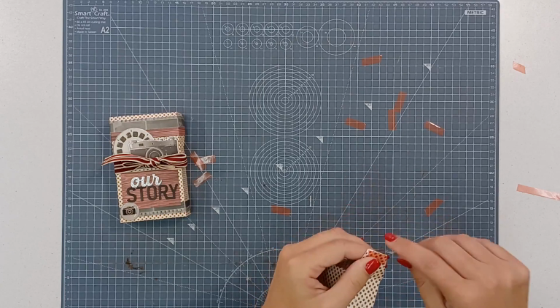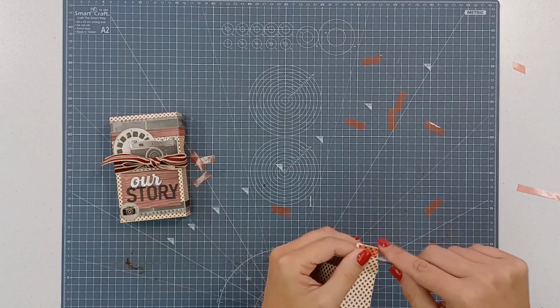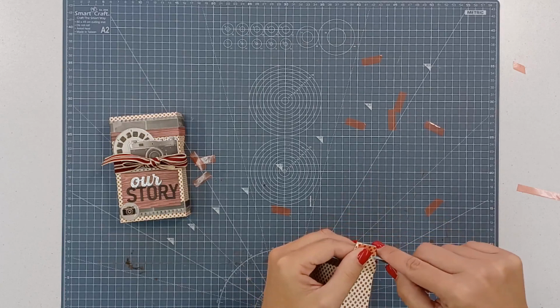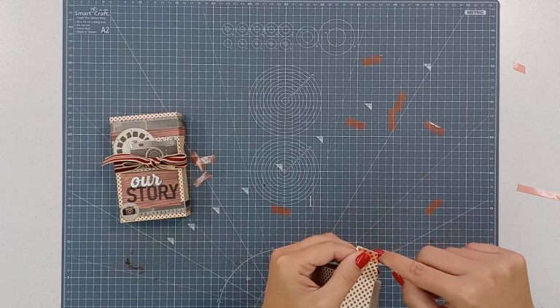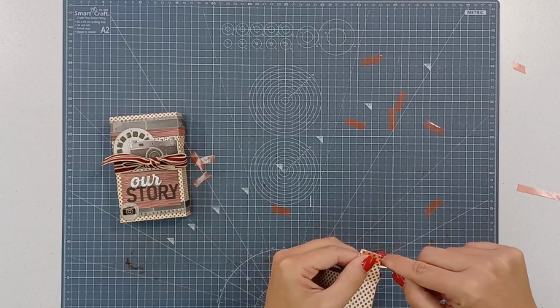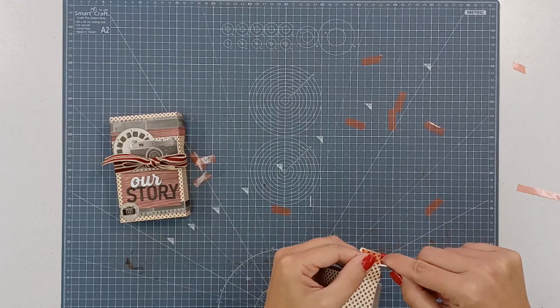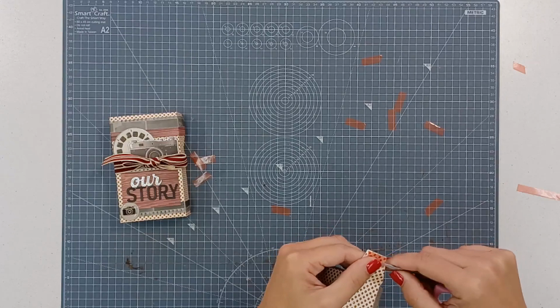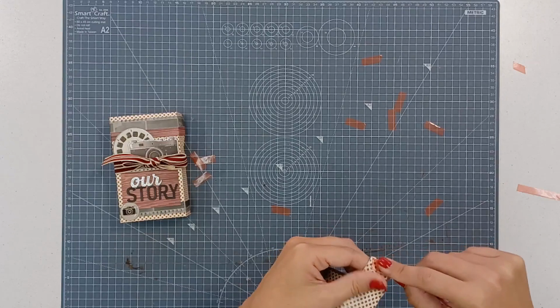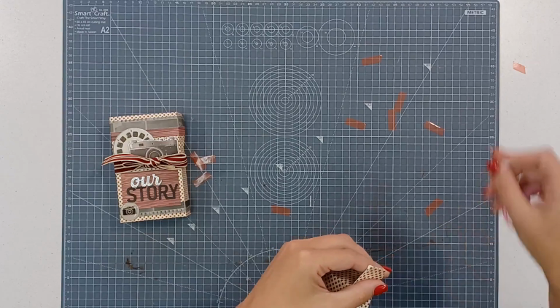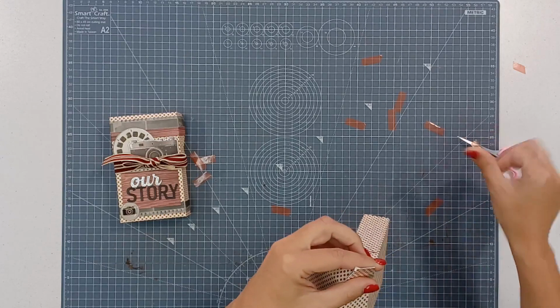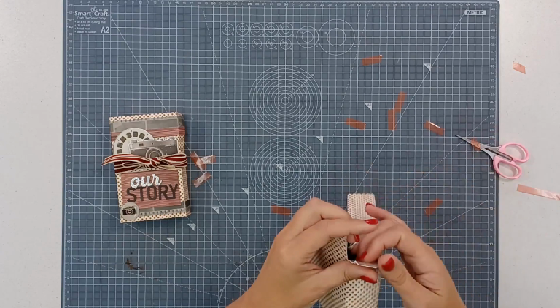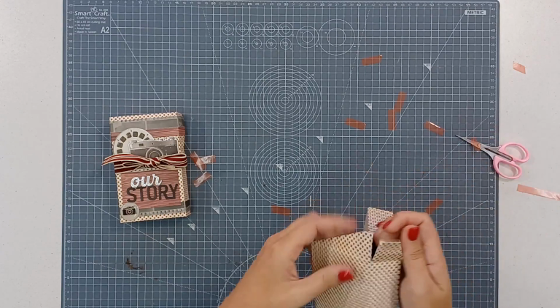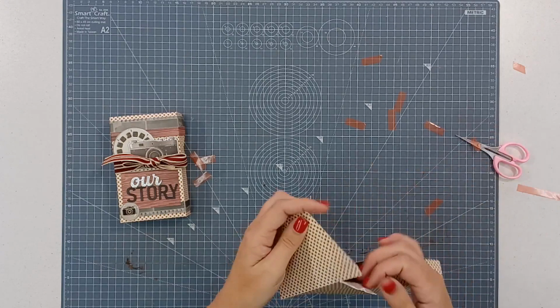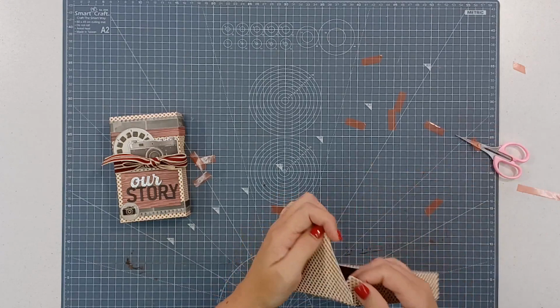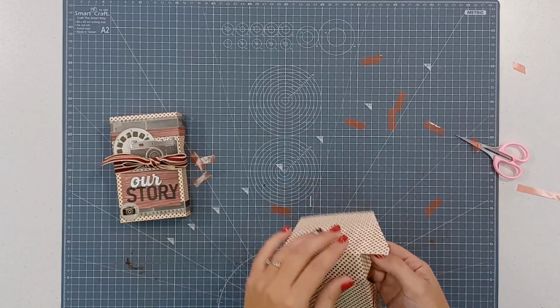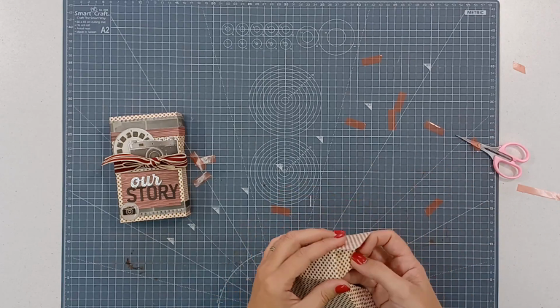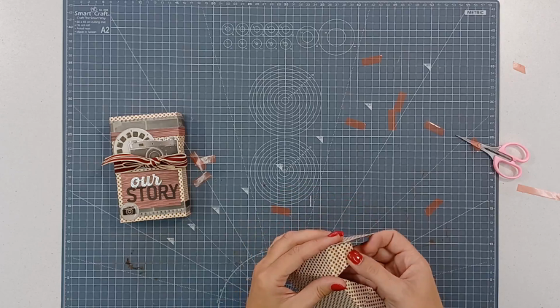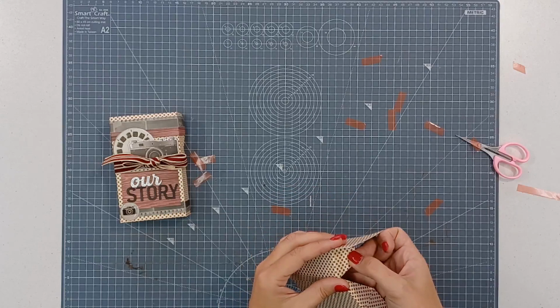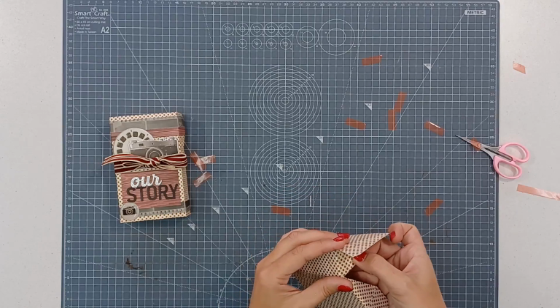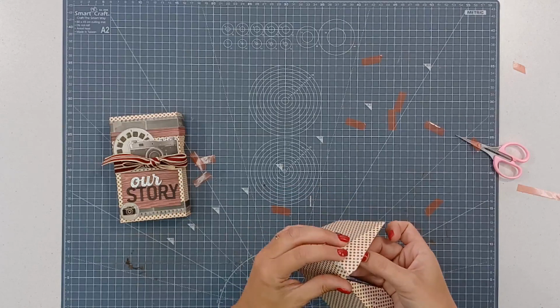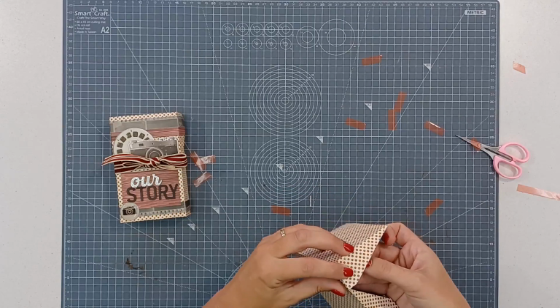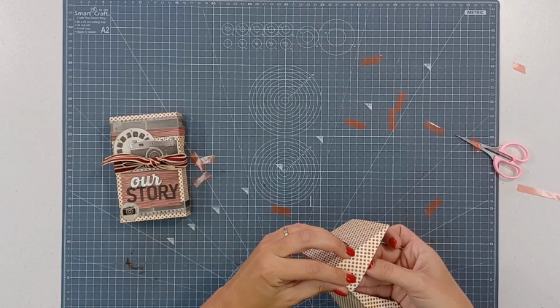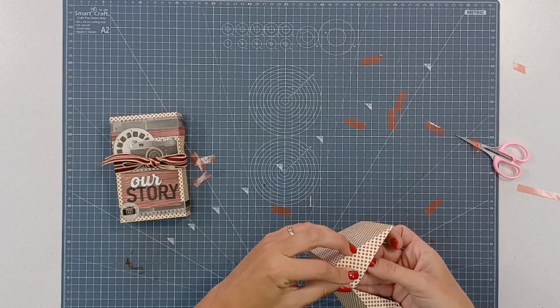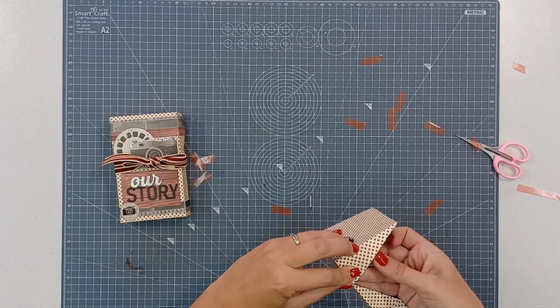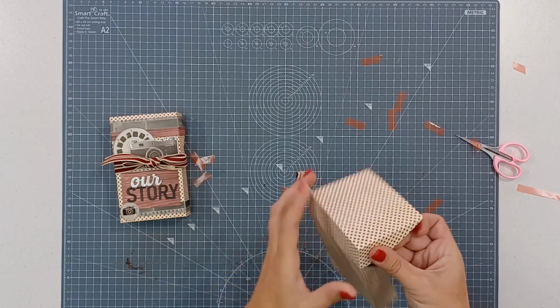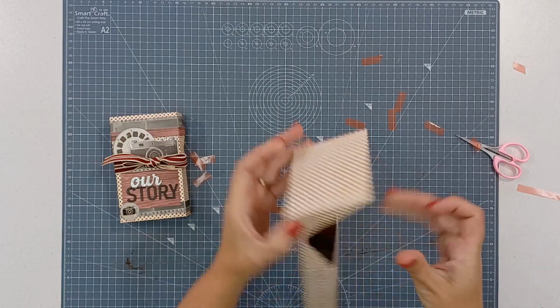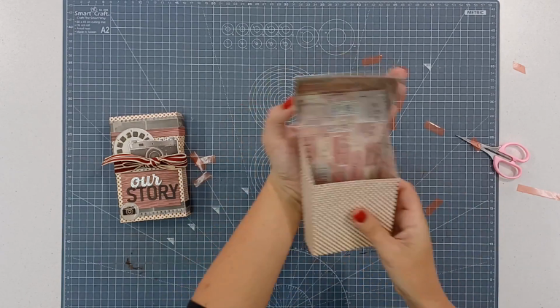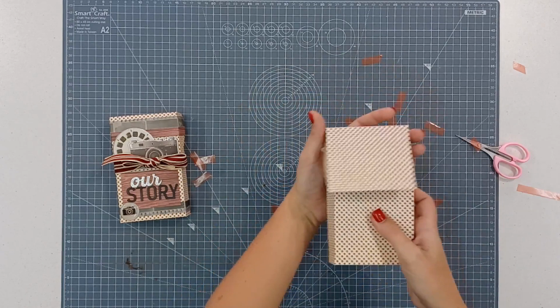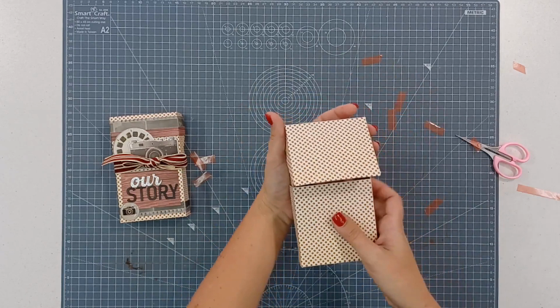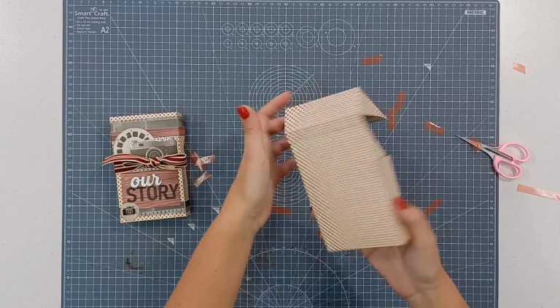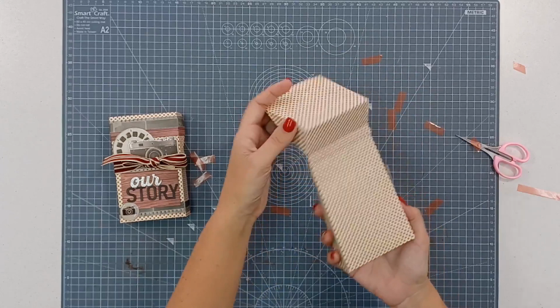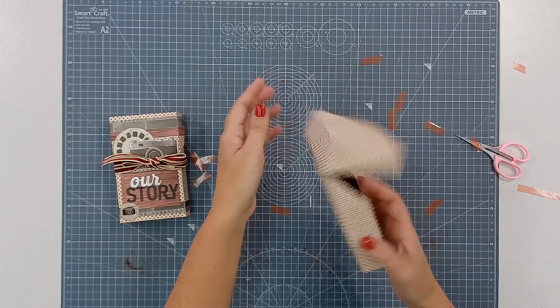And the tape comes off. And there's your box.